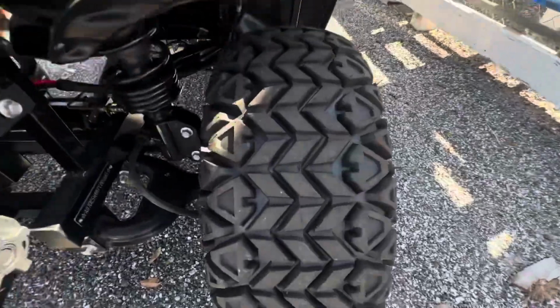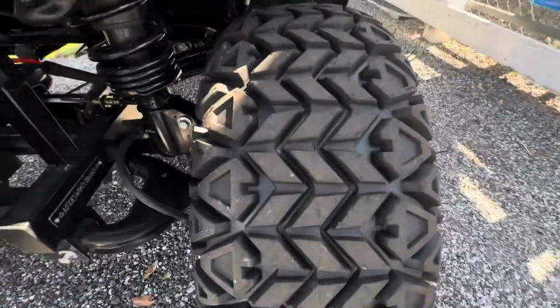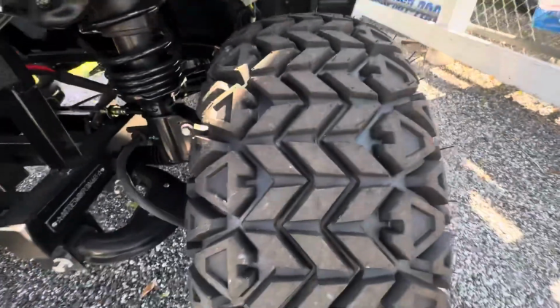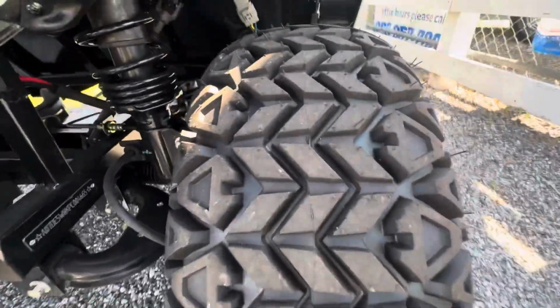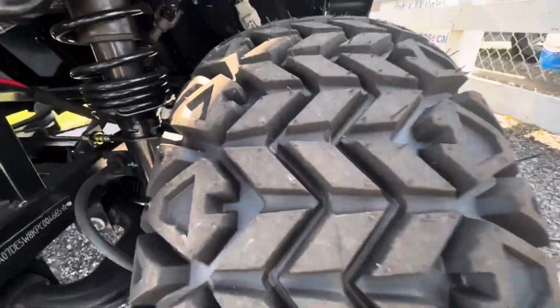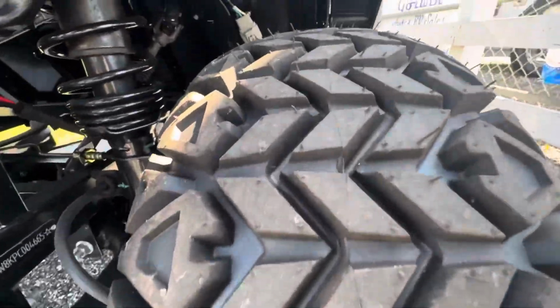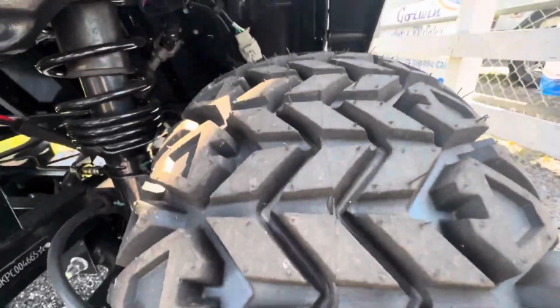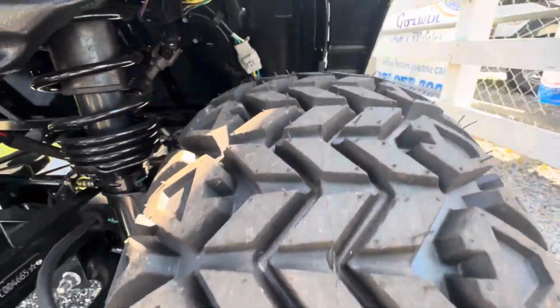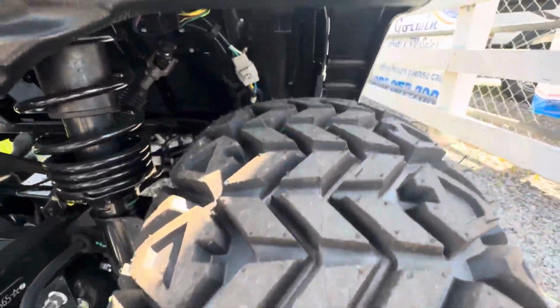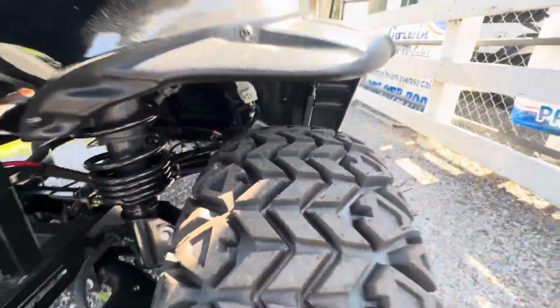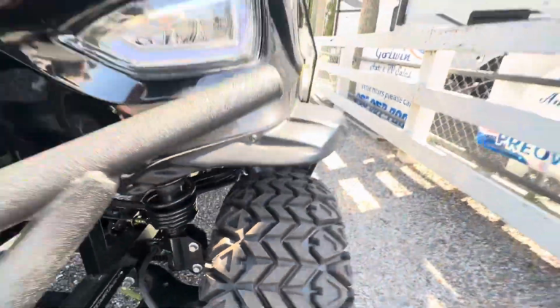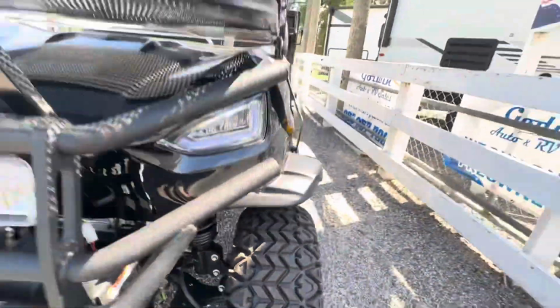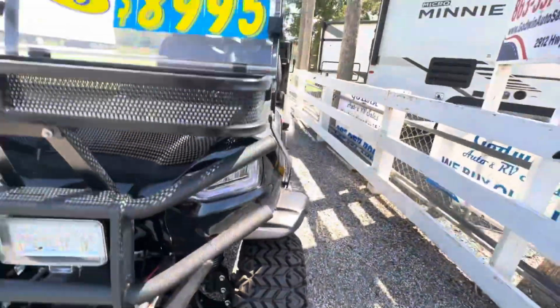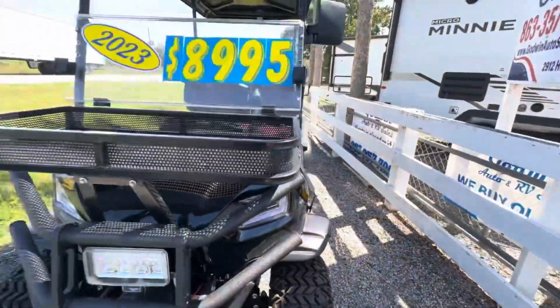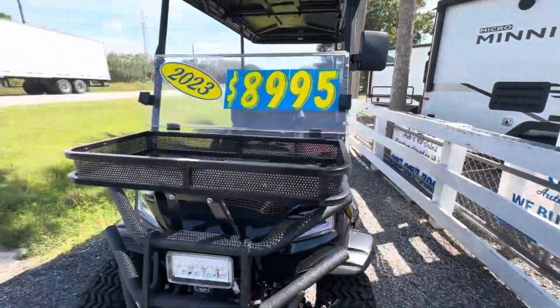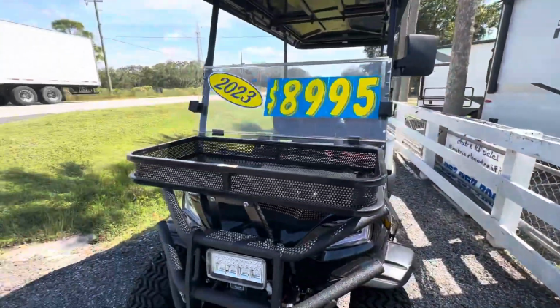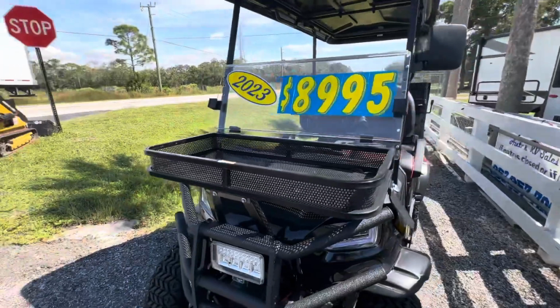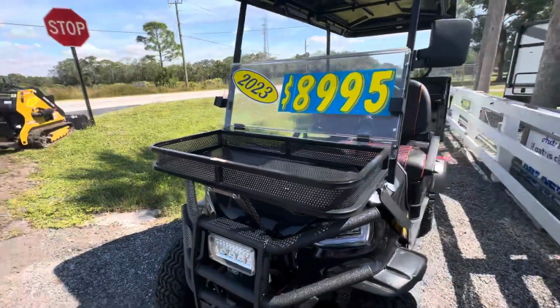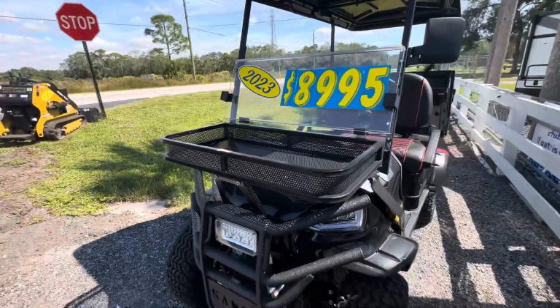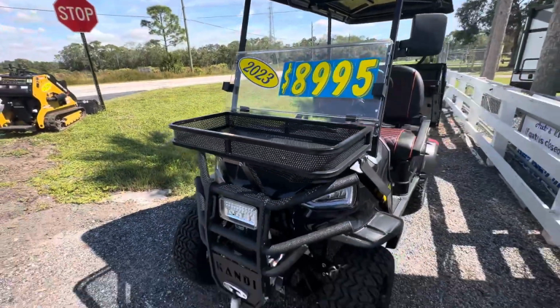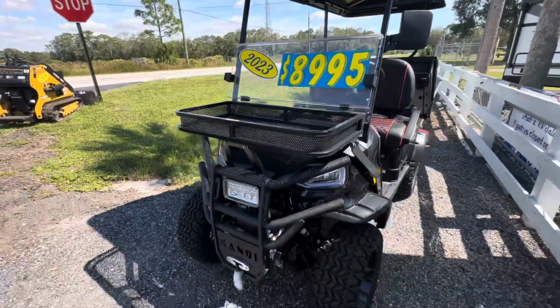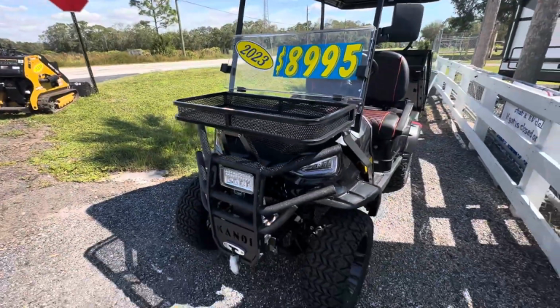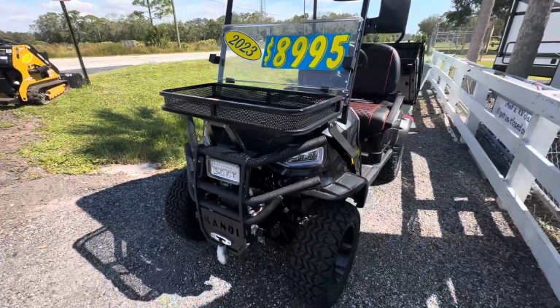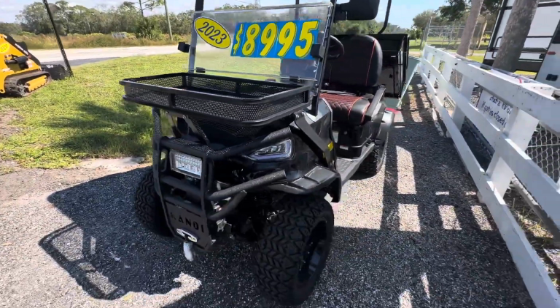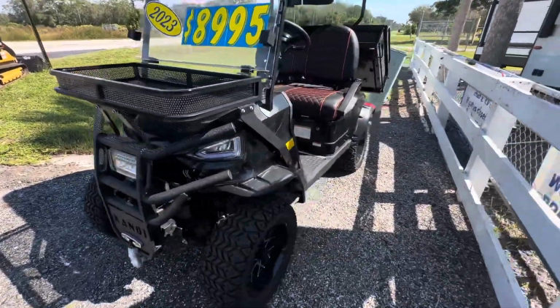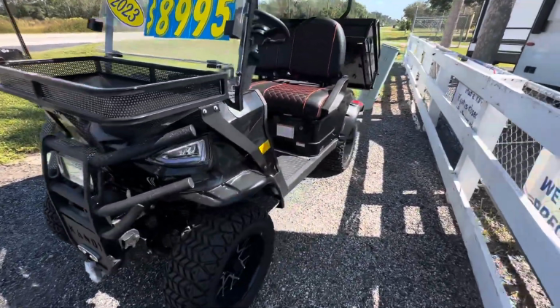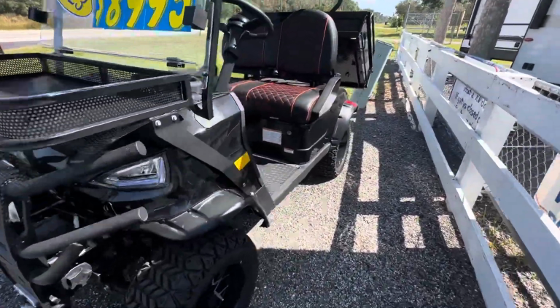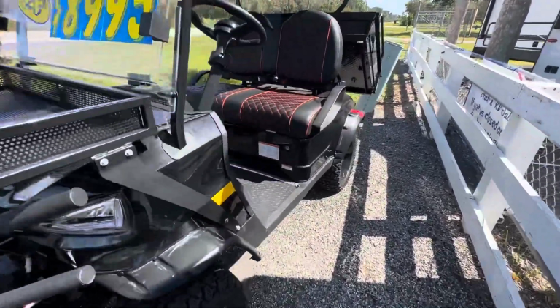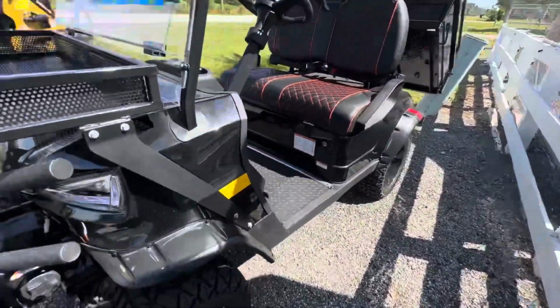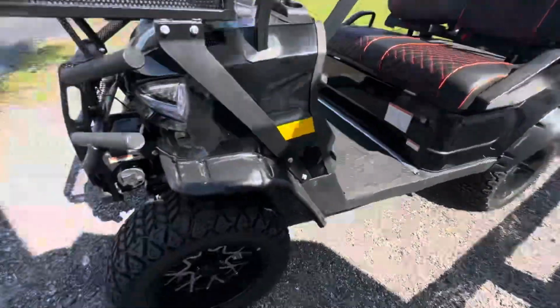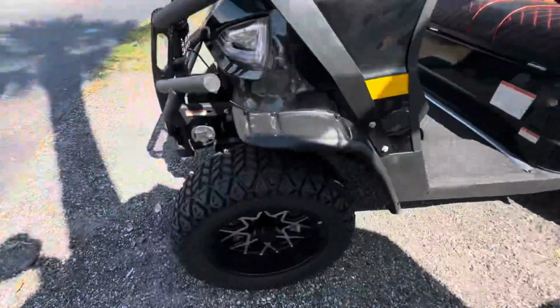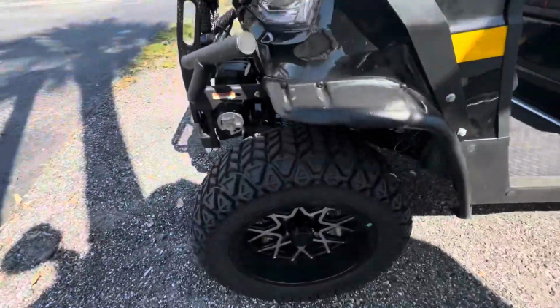You can see it is still brand new. It's got a front basket on it and a nice set of wheels.